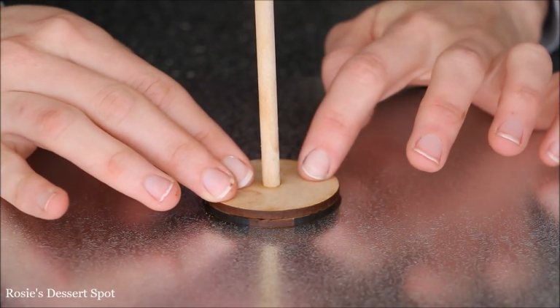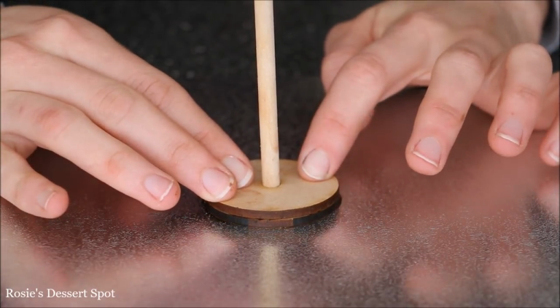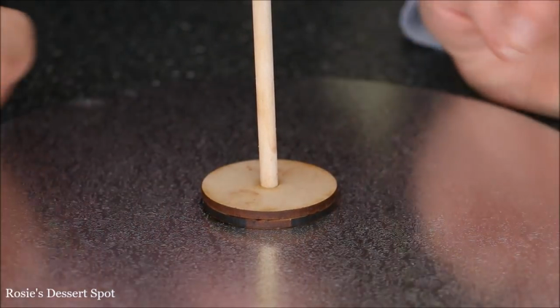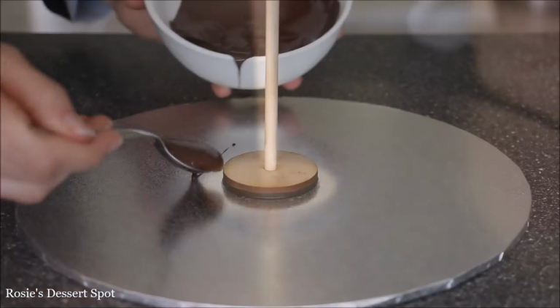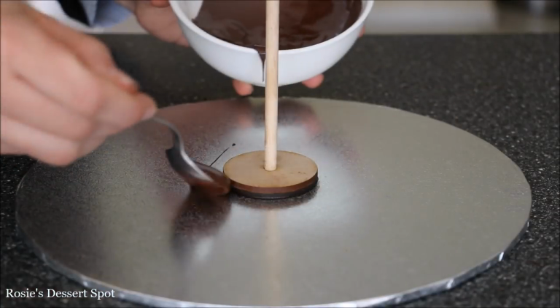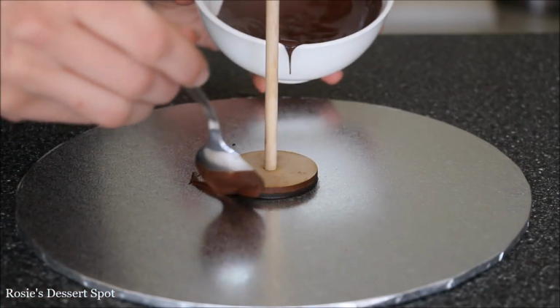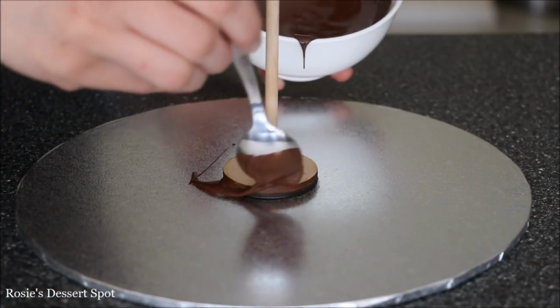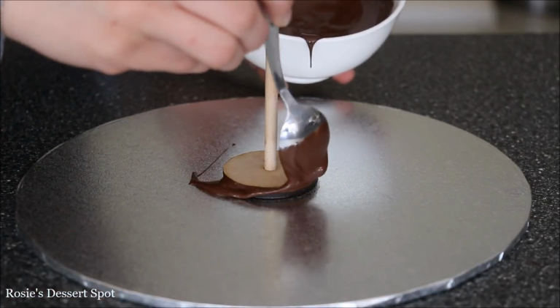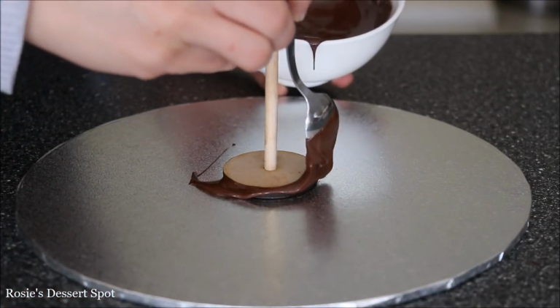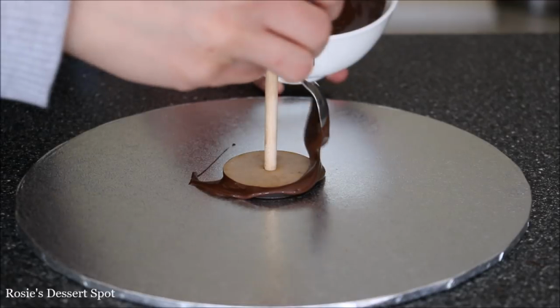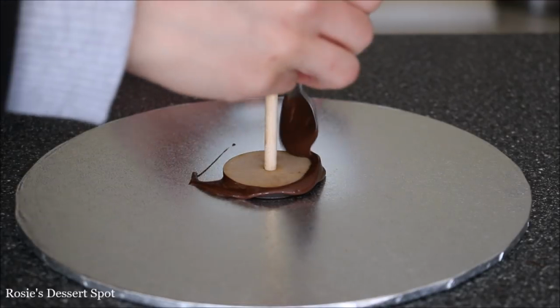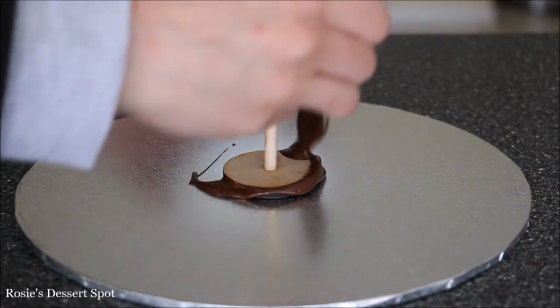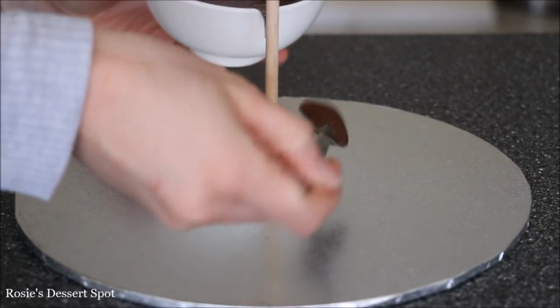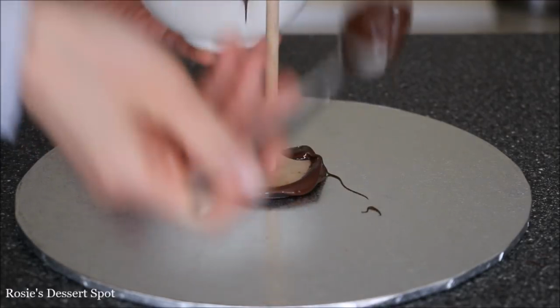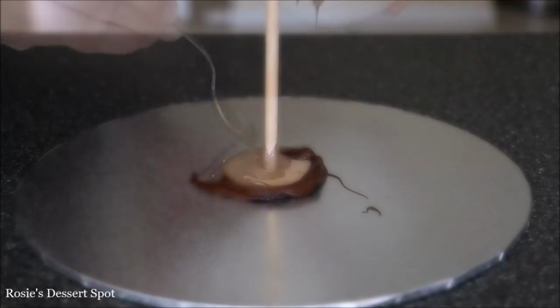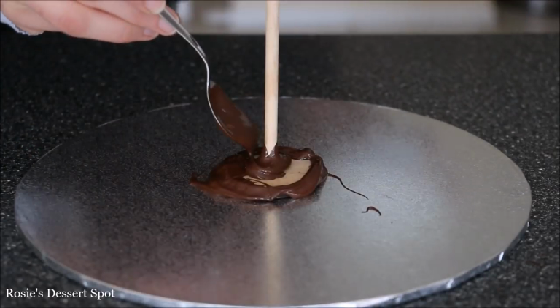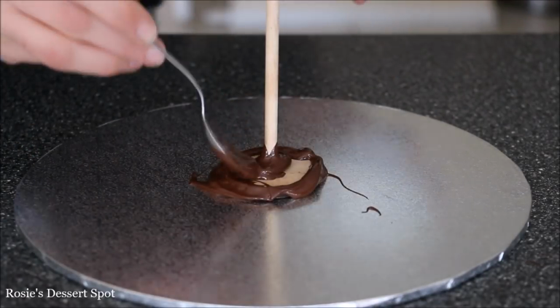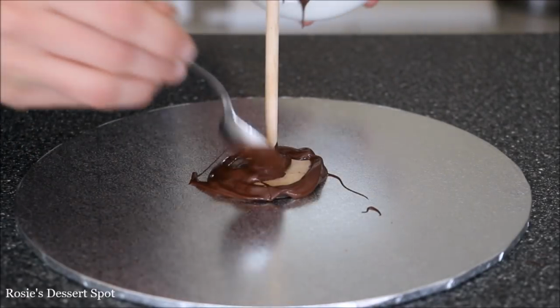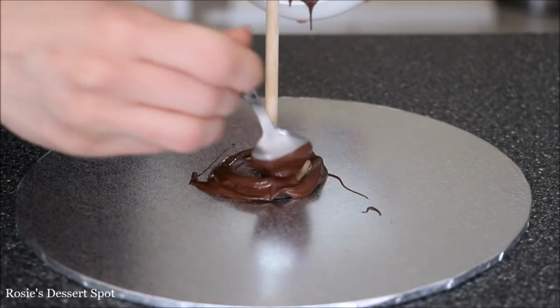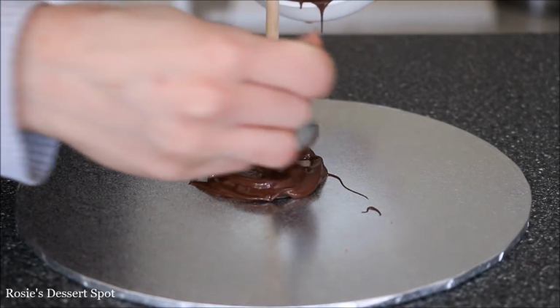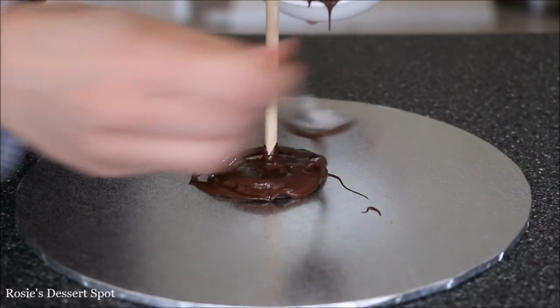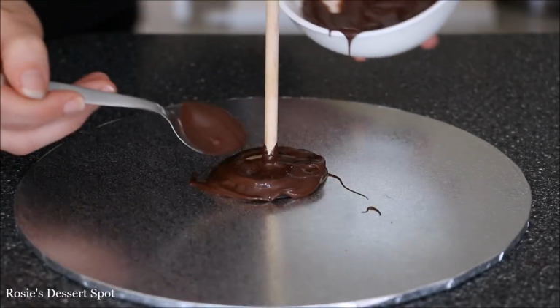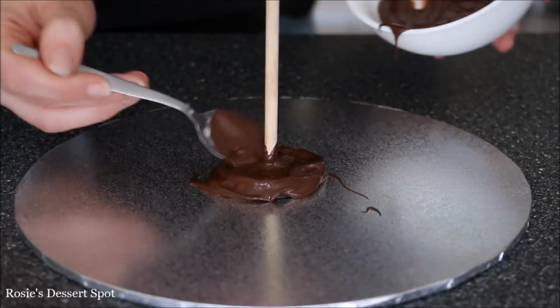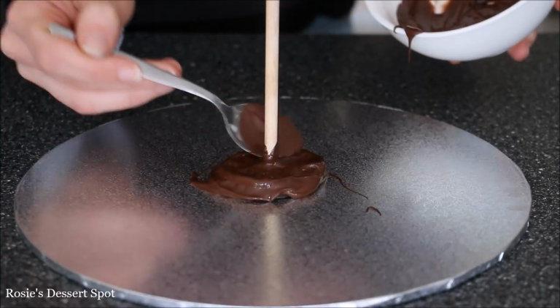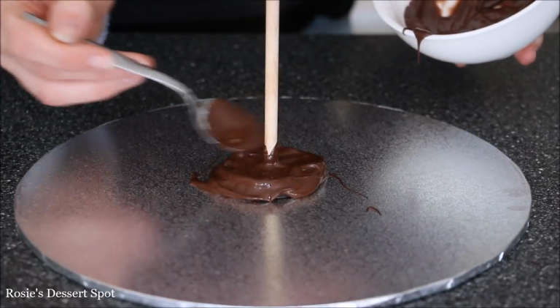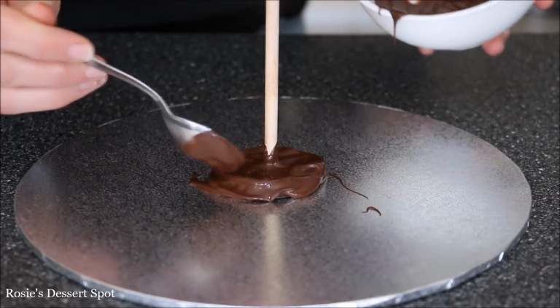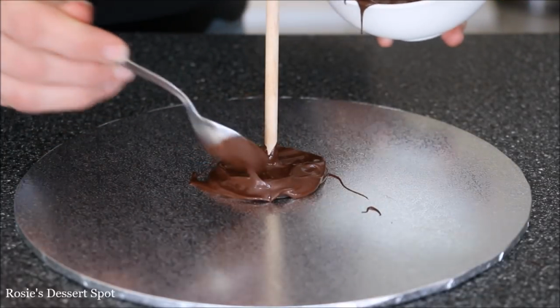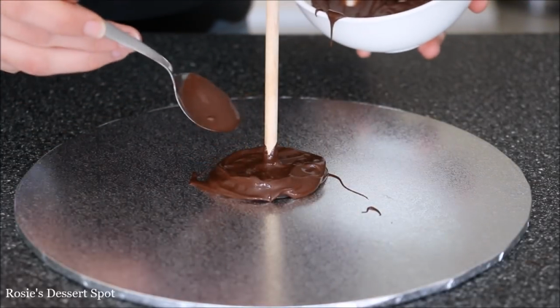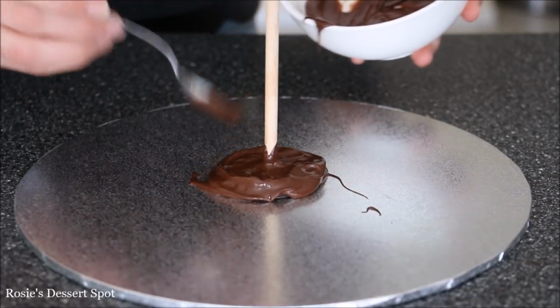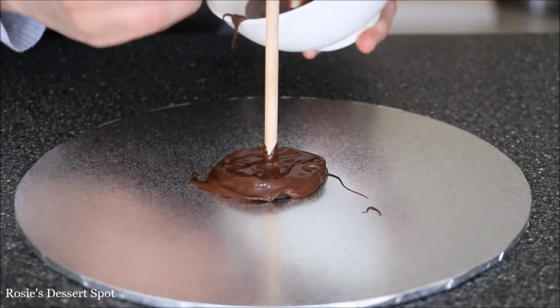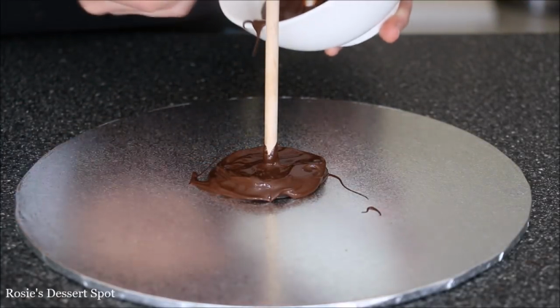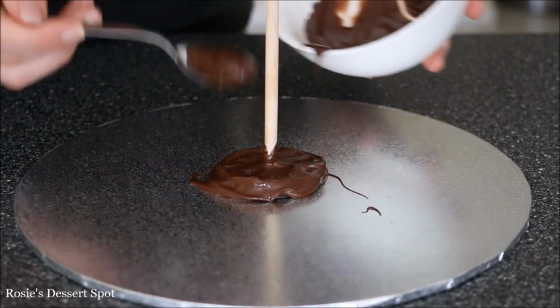Because it does involve super glue, you want to create a decent barrier between that and your edible decorations. So I've got some chocolate and I'm going around the dowel, the base, and also where the two meet with the cake board.